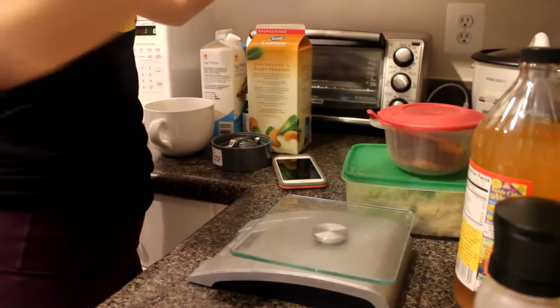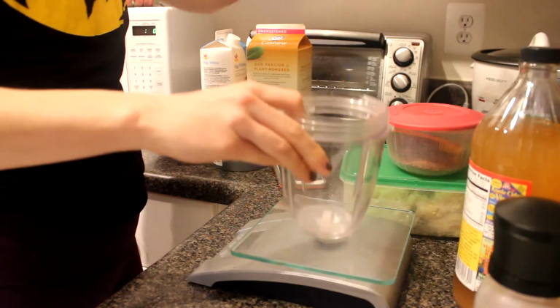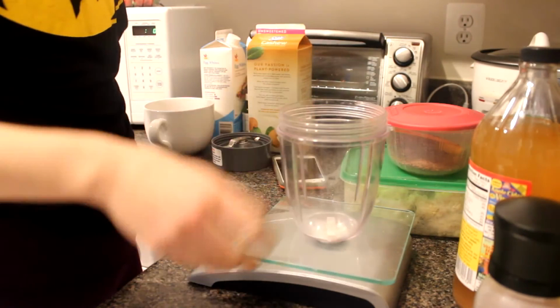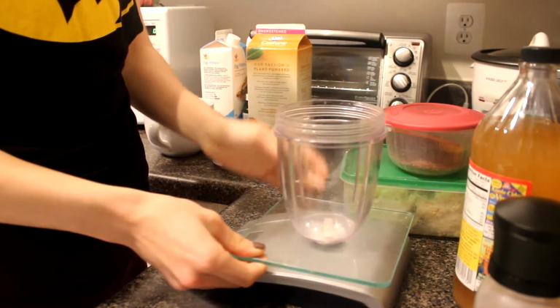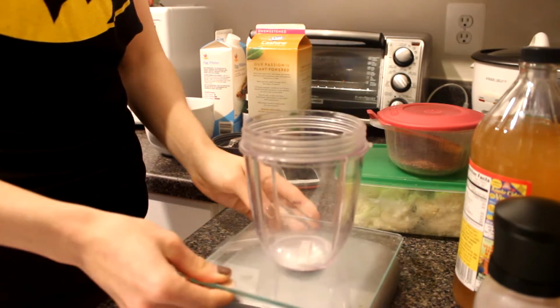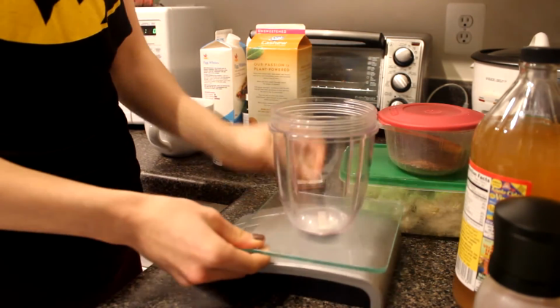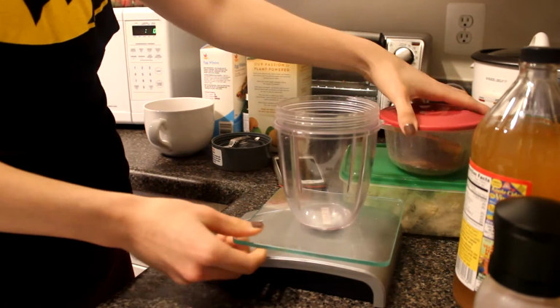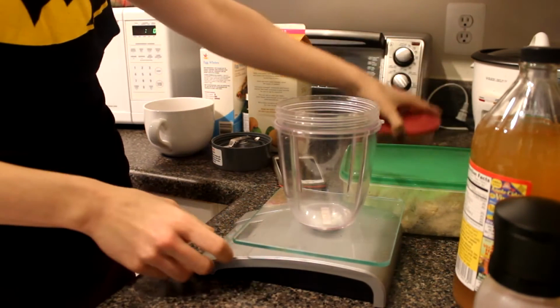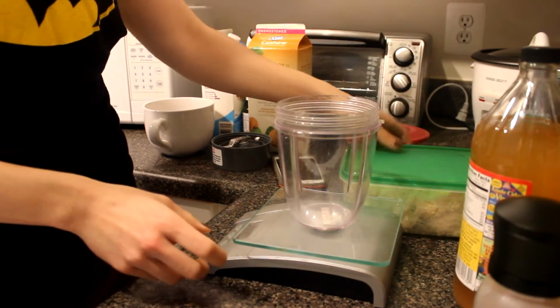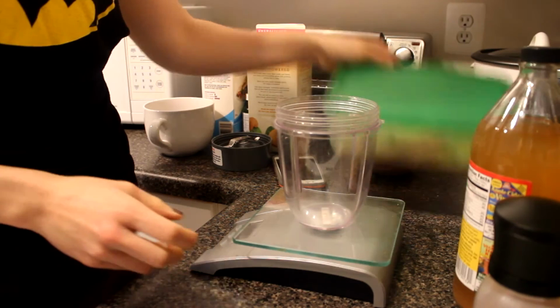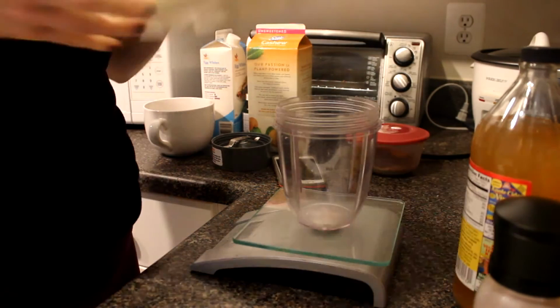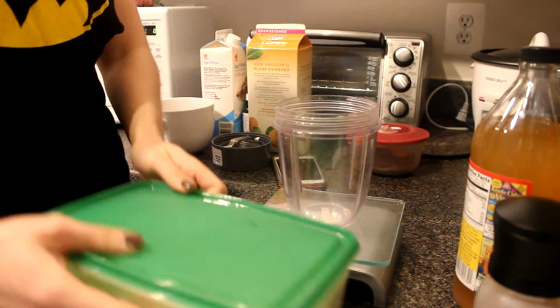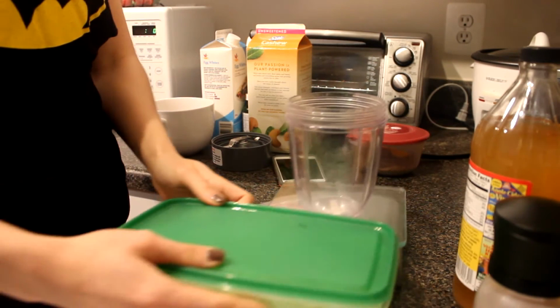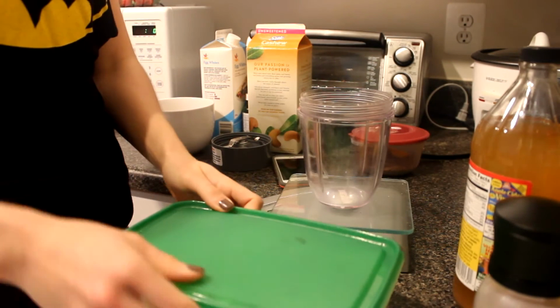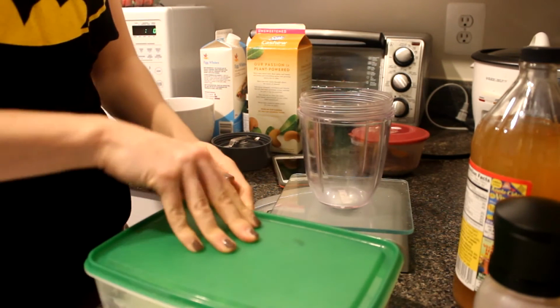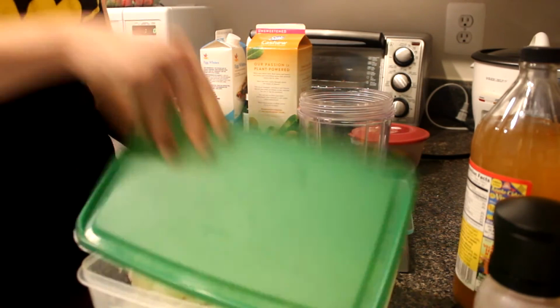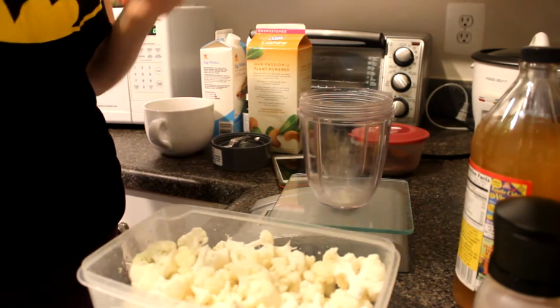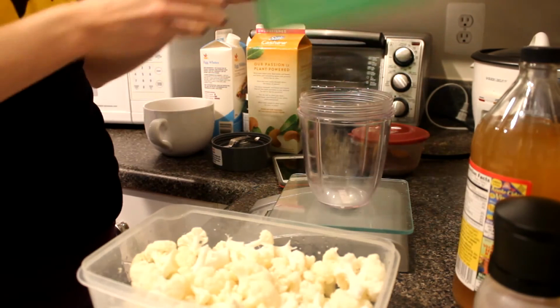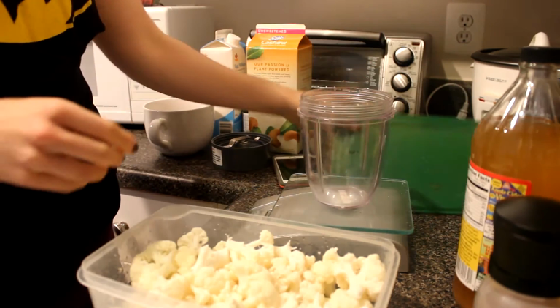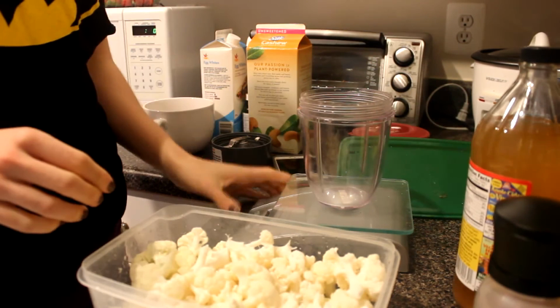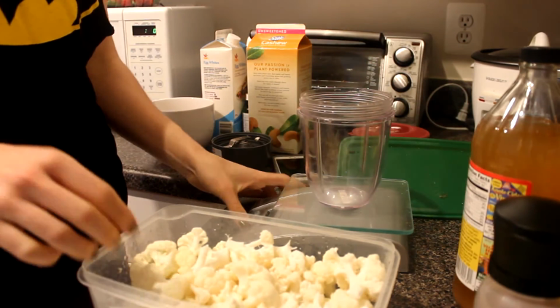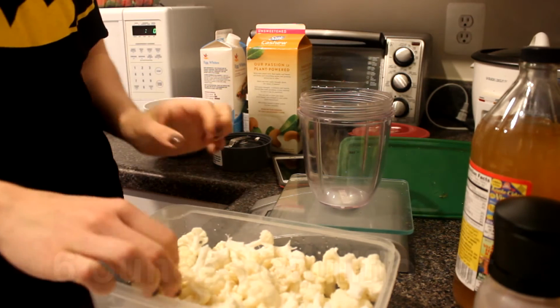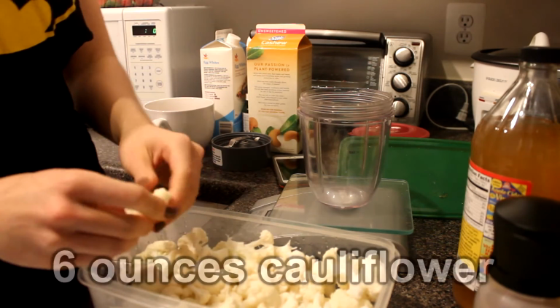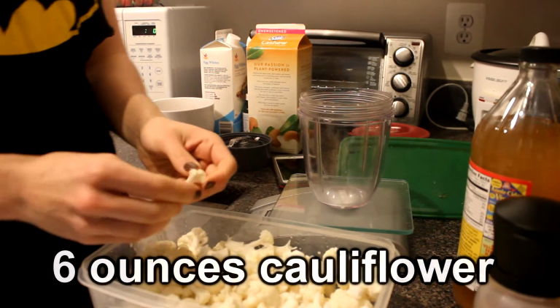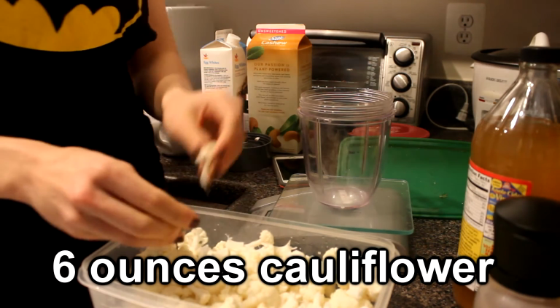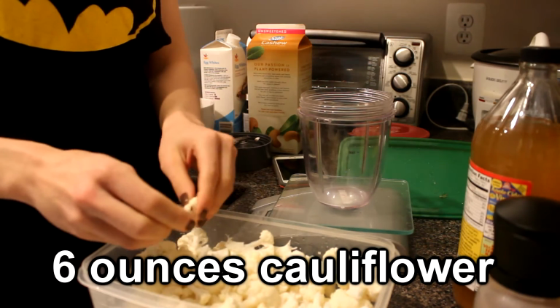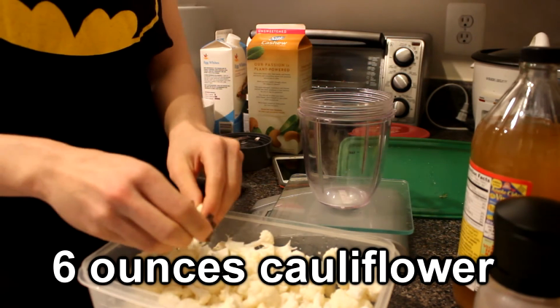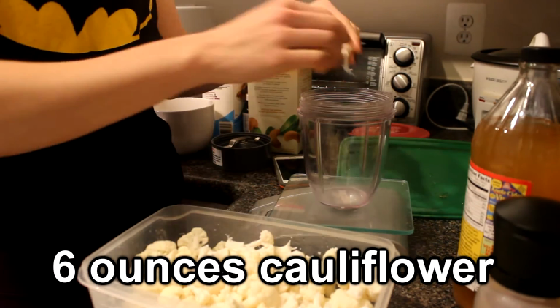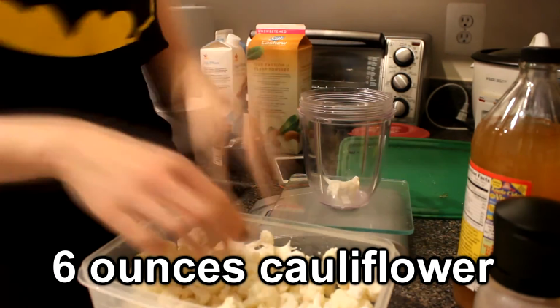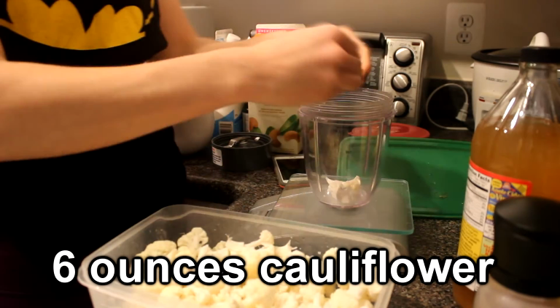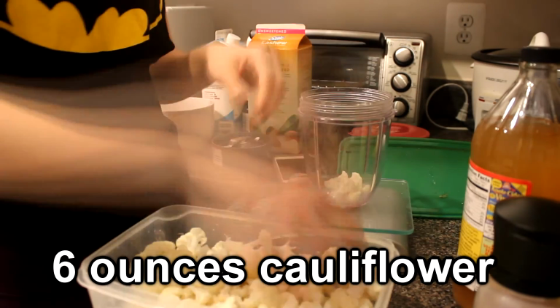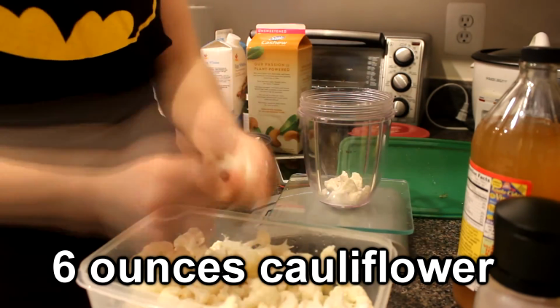Alright, what's up guys? So here's how to do the cauliflower cream of wheat. I have a Nutribullet cup on my food scale there. I have the scale zeroed out and I'm doing six ounces of cauliflower into that cup right there.